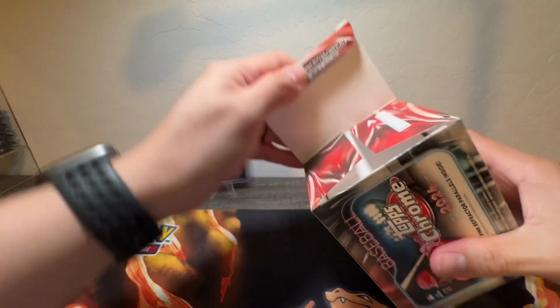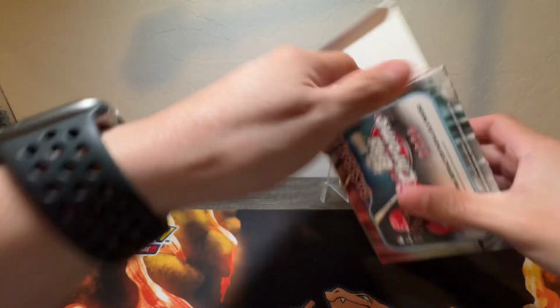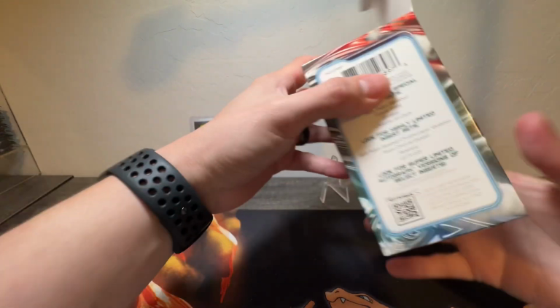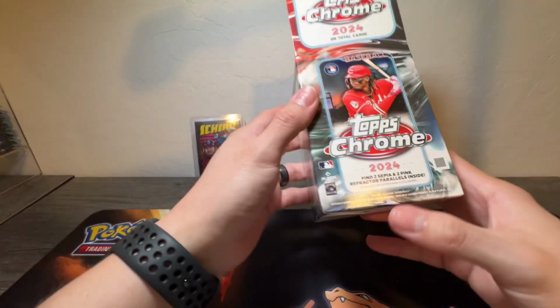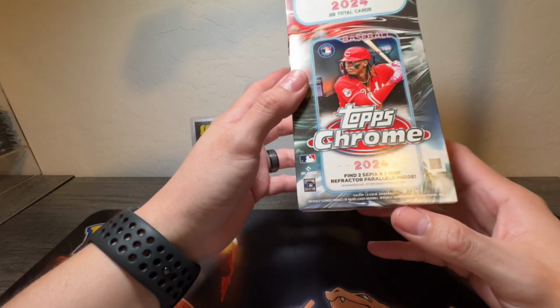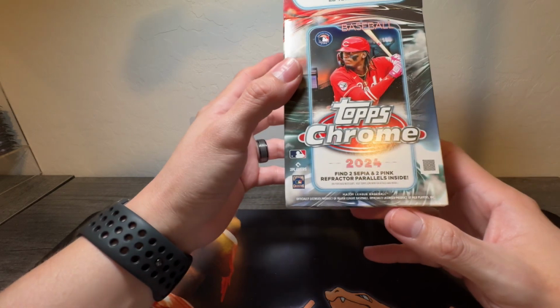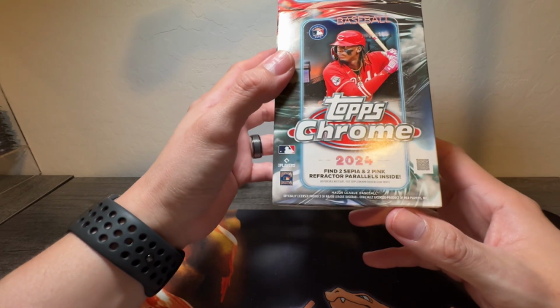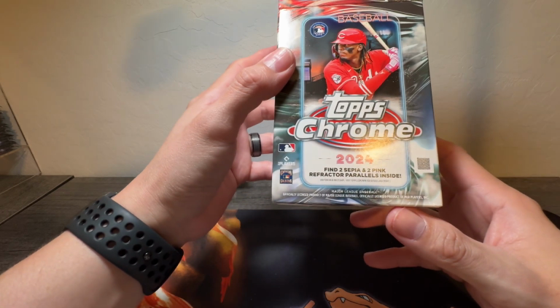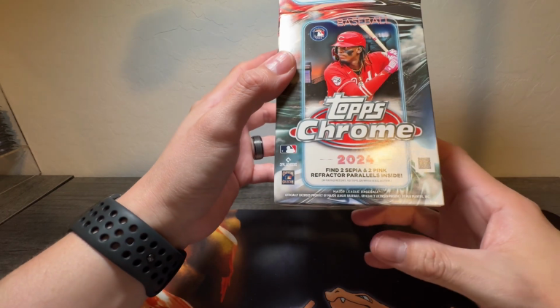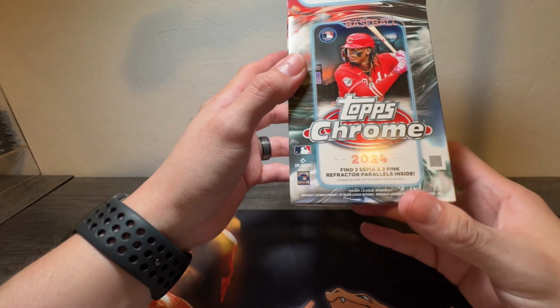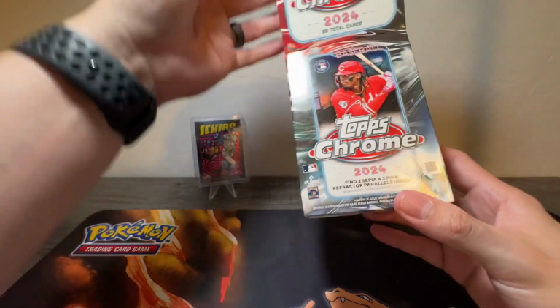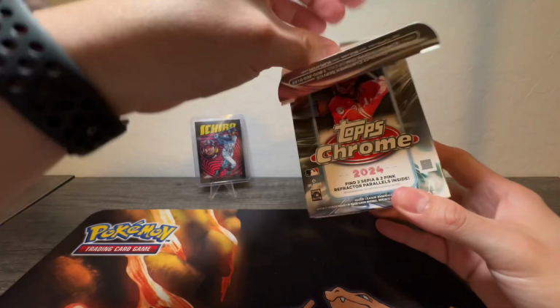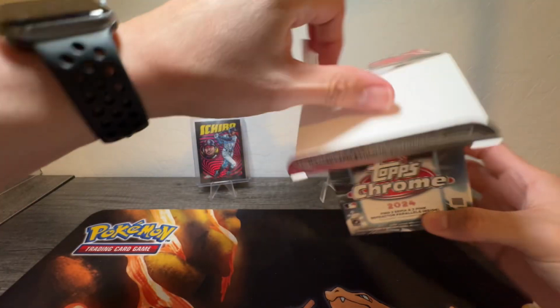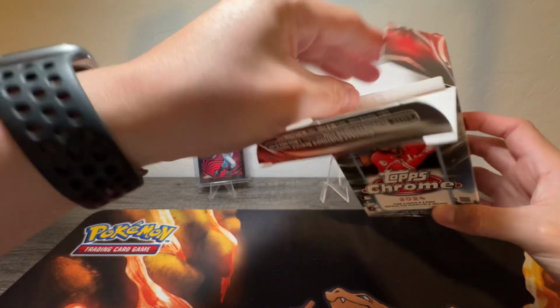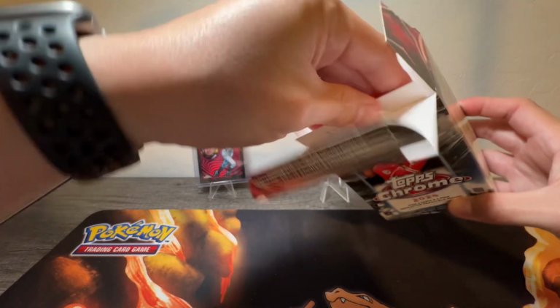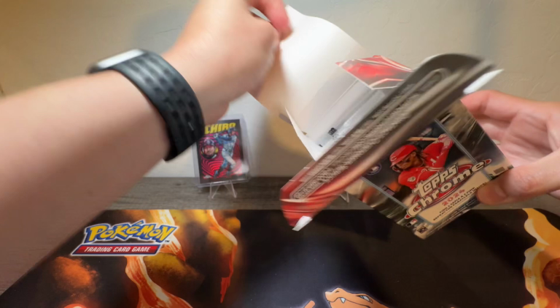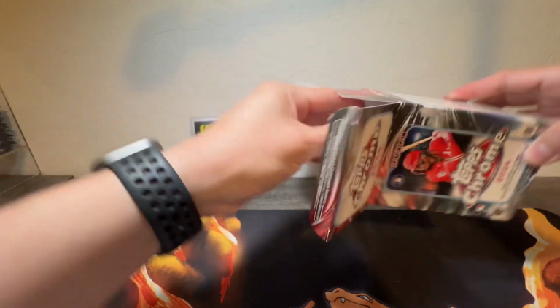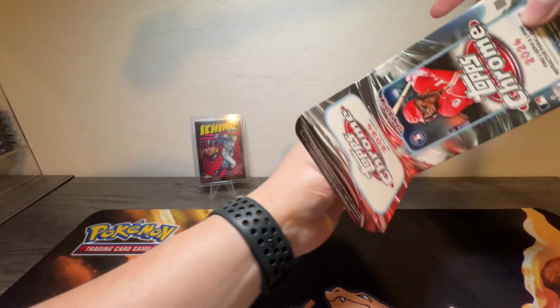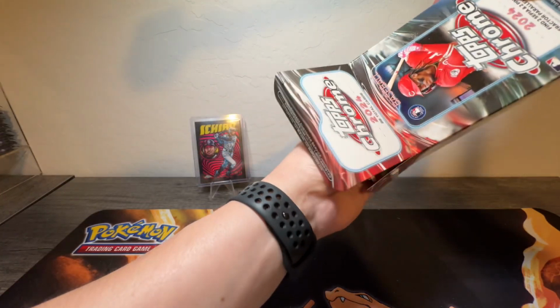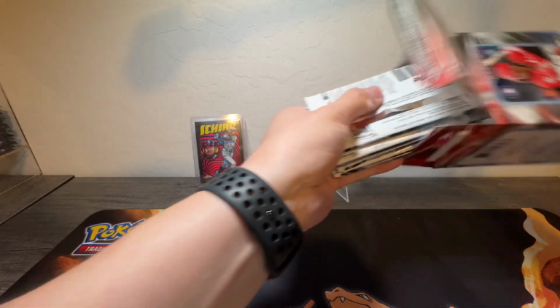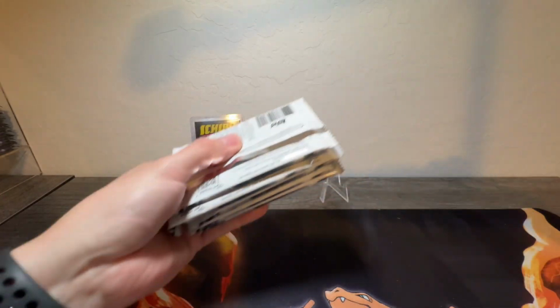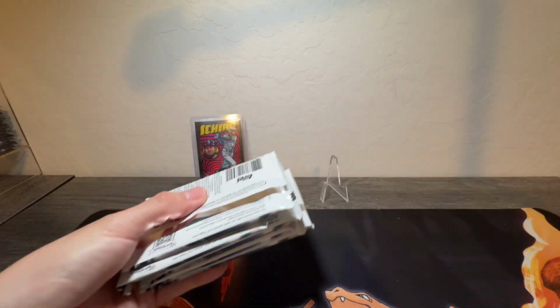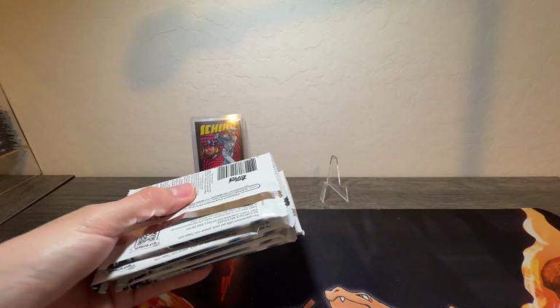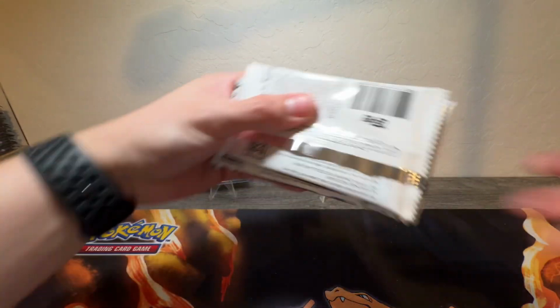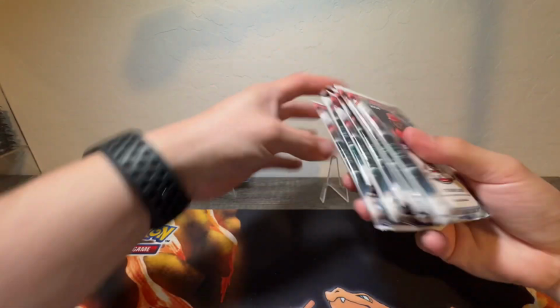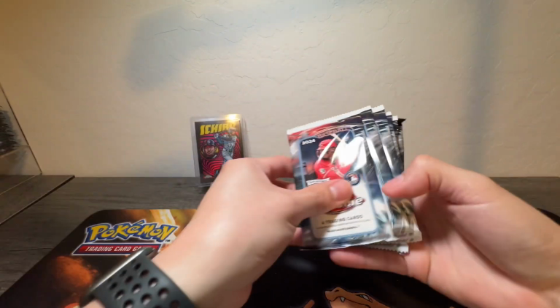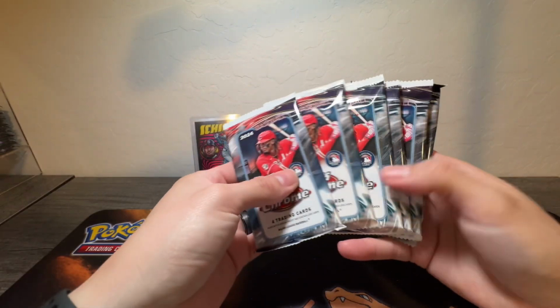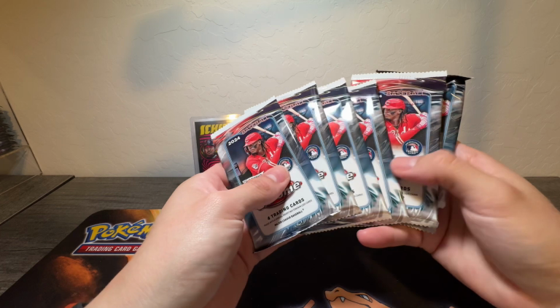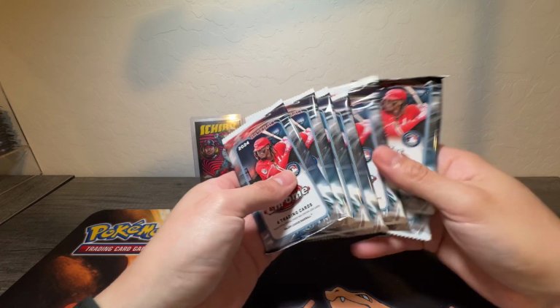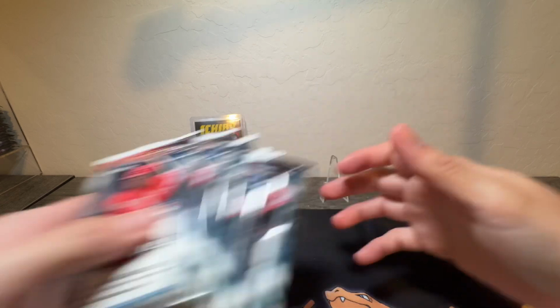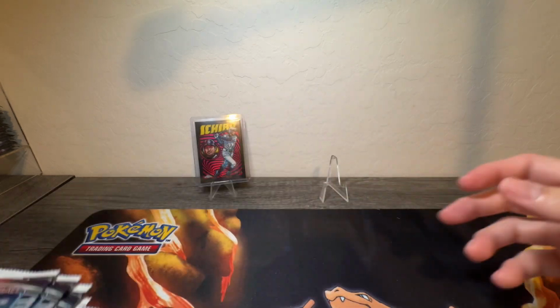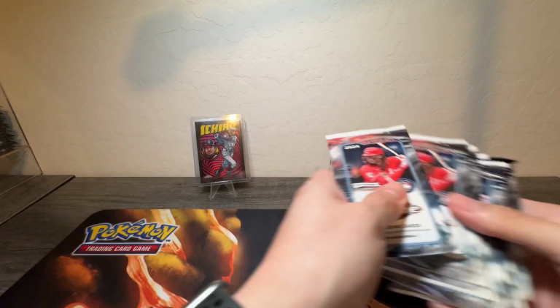So we already know we got two sepia and two pink refractors at least. Three, four, five, six — six packs.